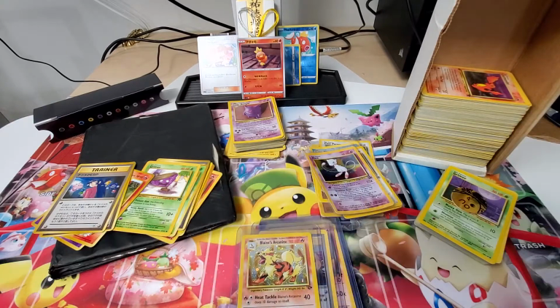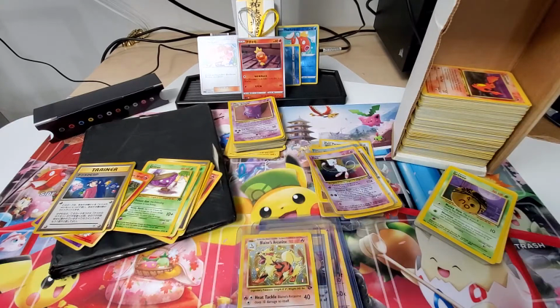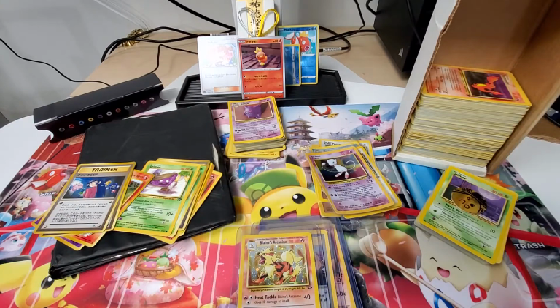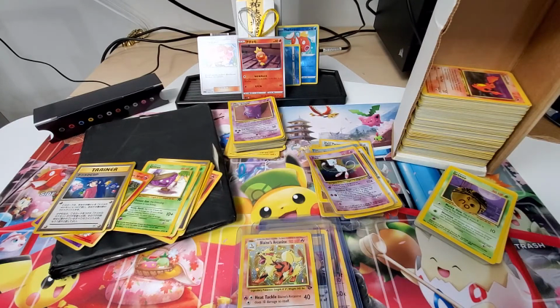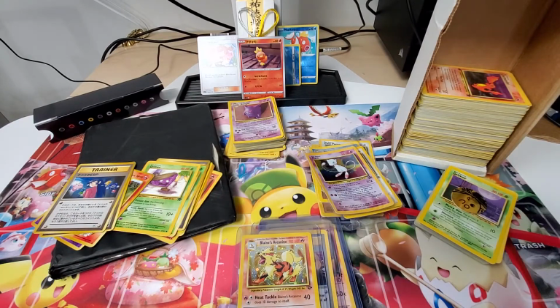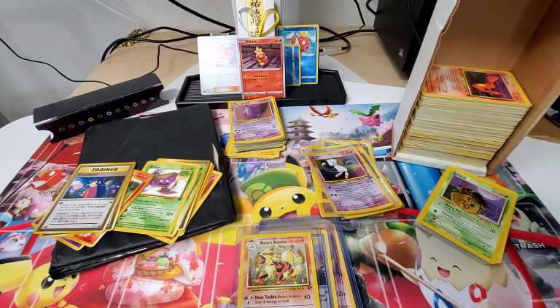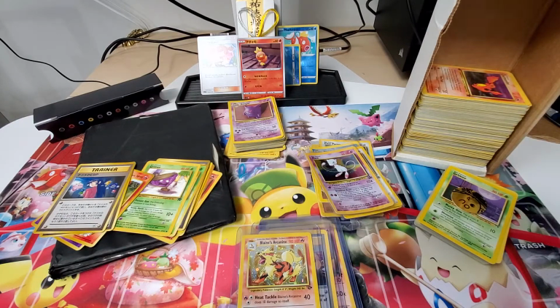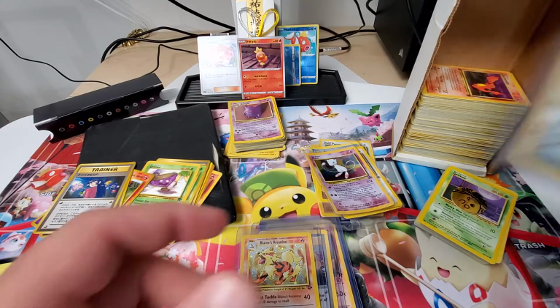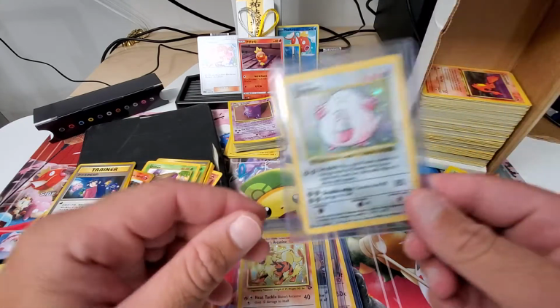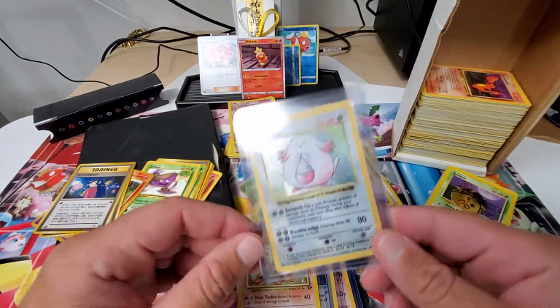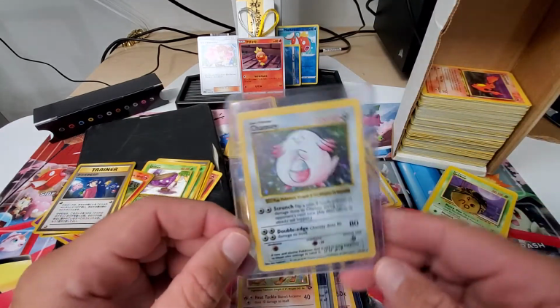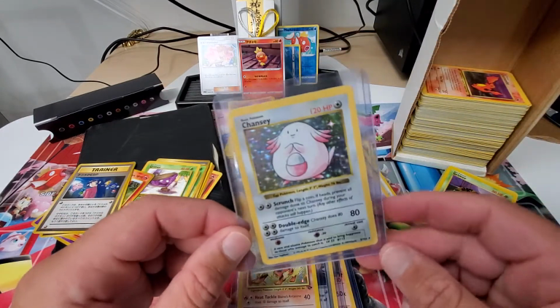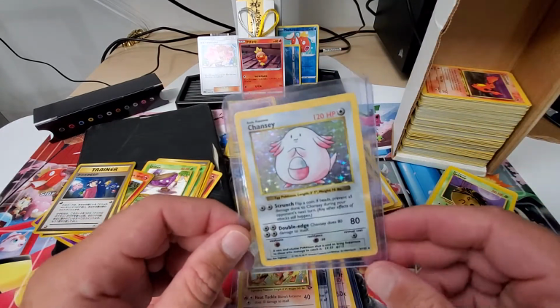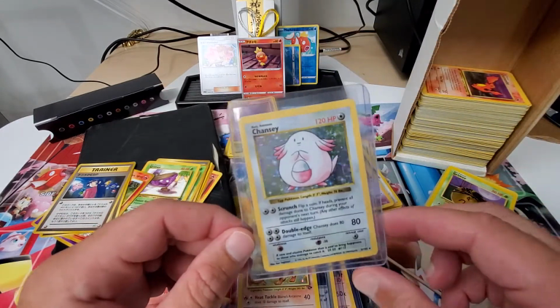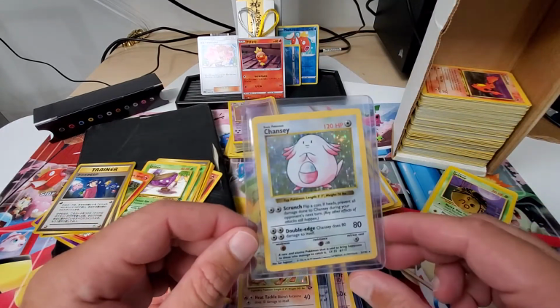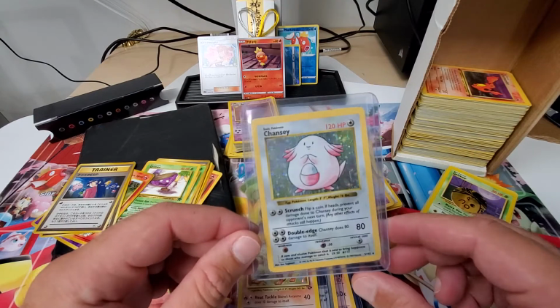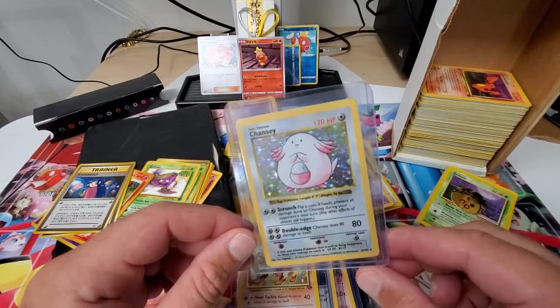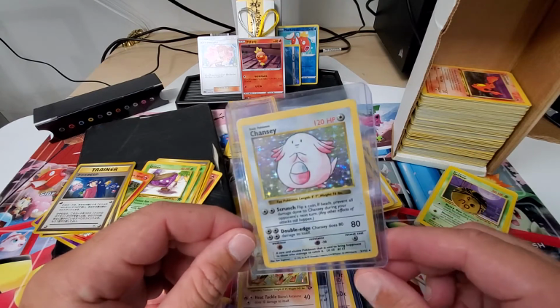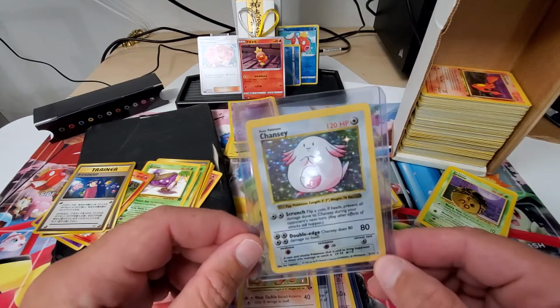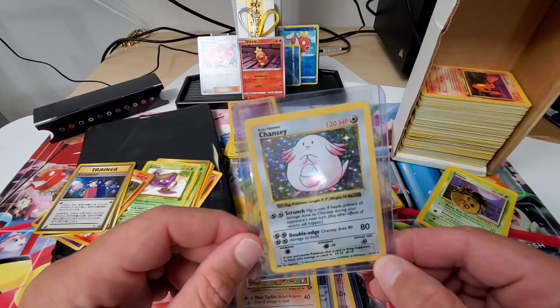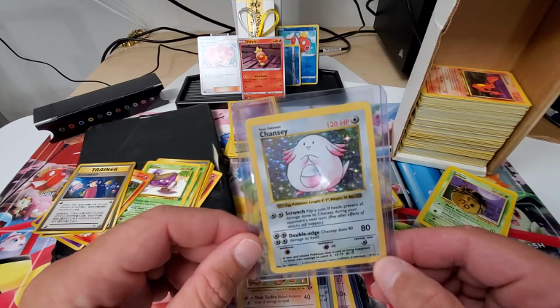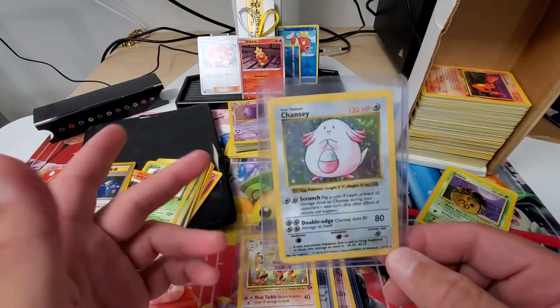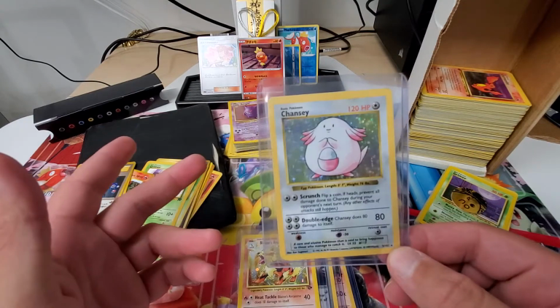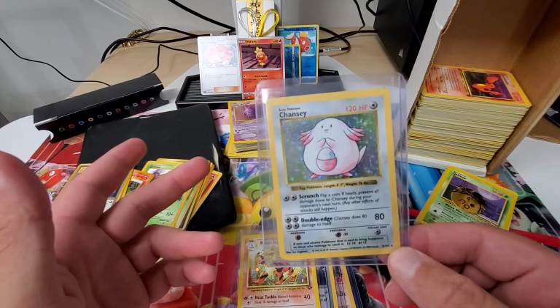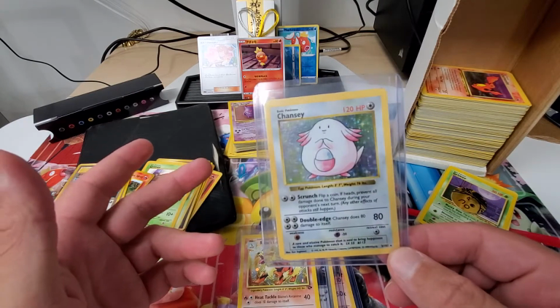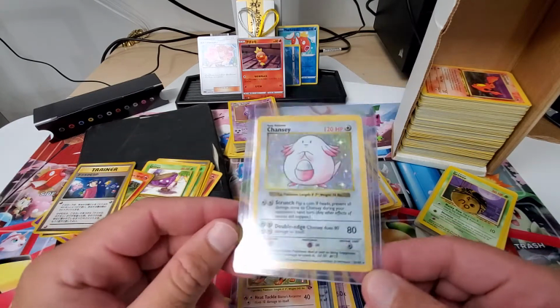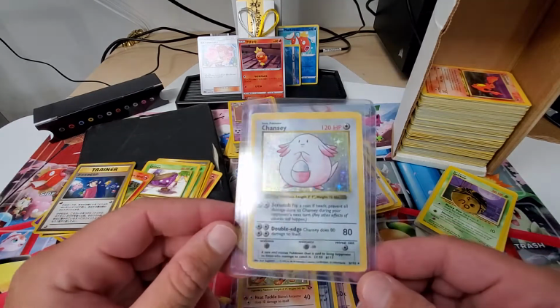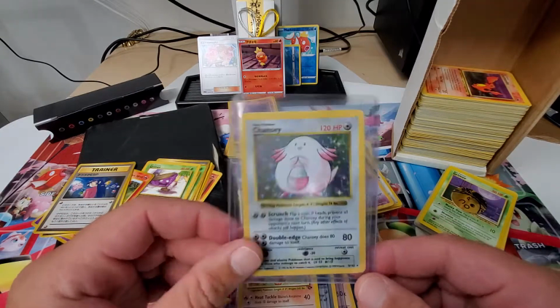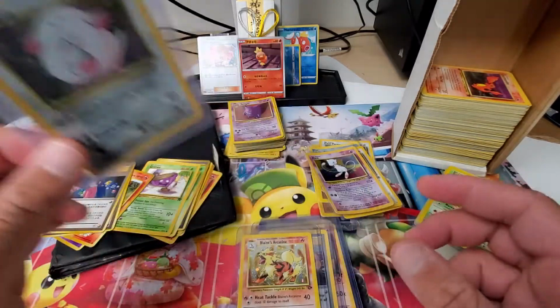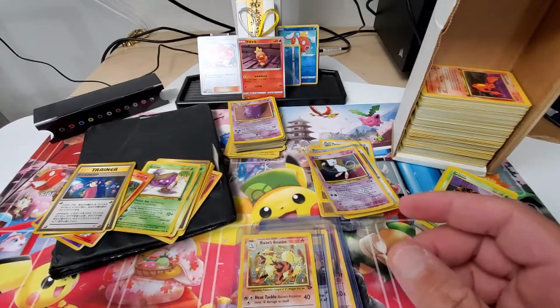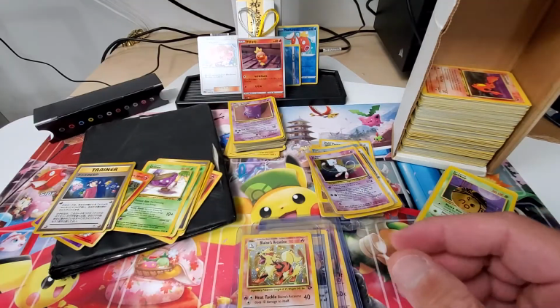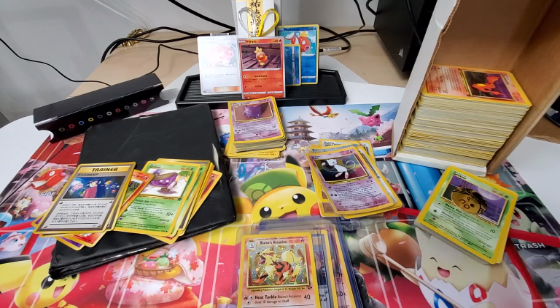And then I did put this Chansey — she's pretty beat up, but I figured since she's the first card — oh, she's not the first card, she's the third card. Let me not jump the gun again. Belay that.